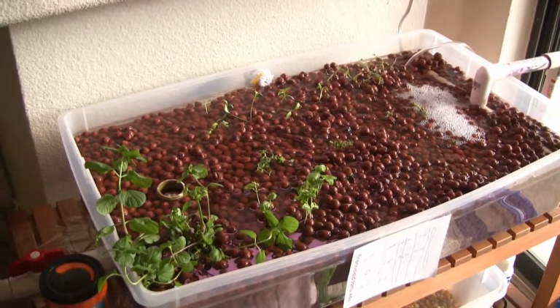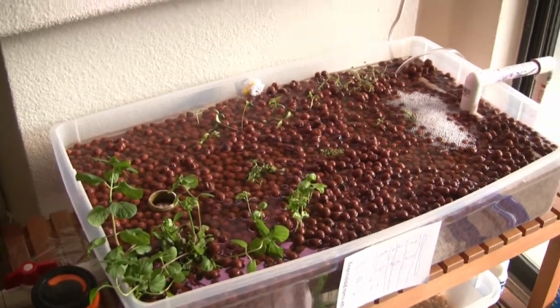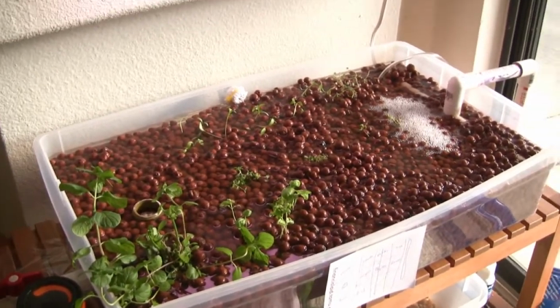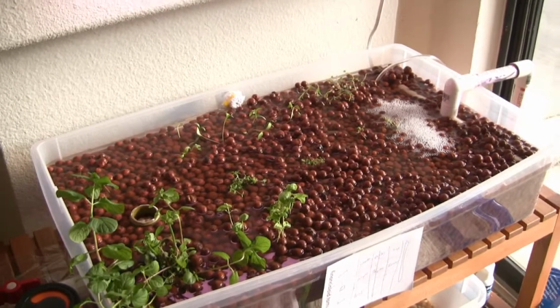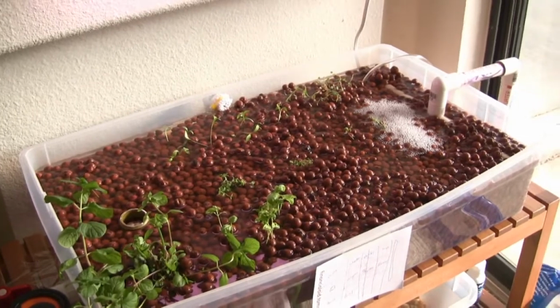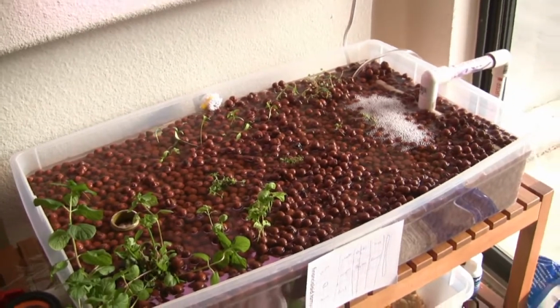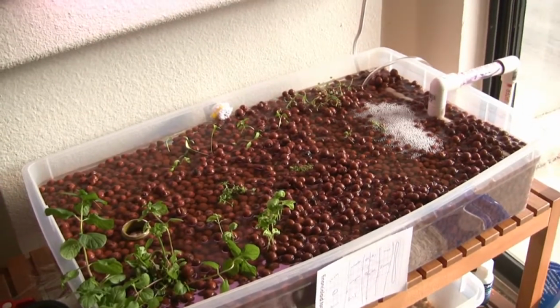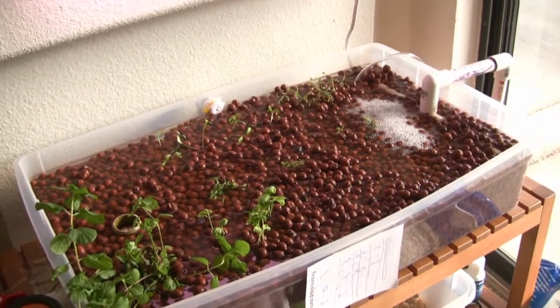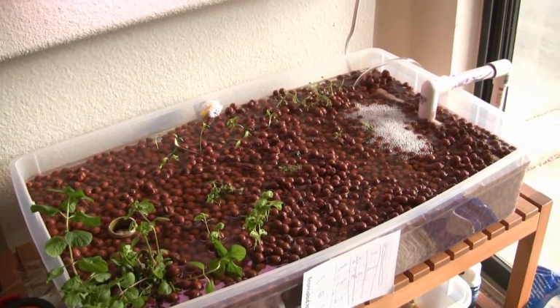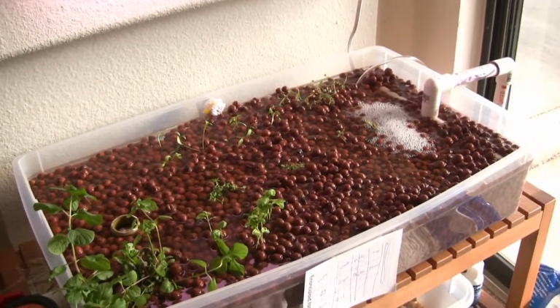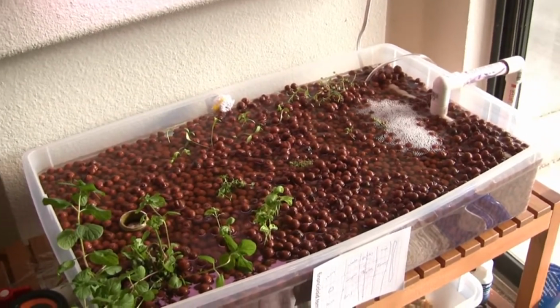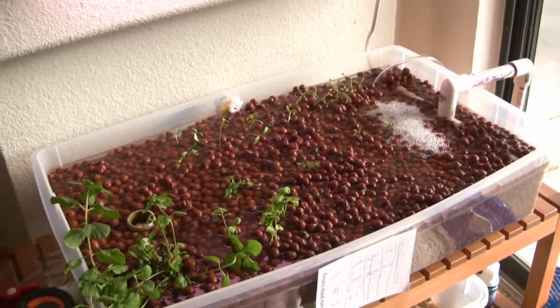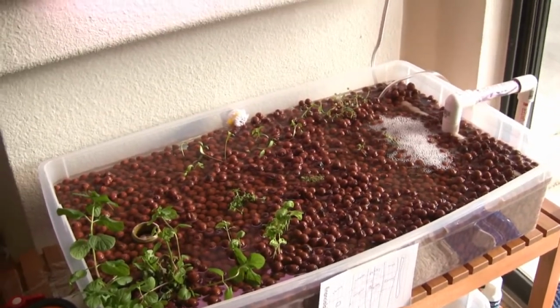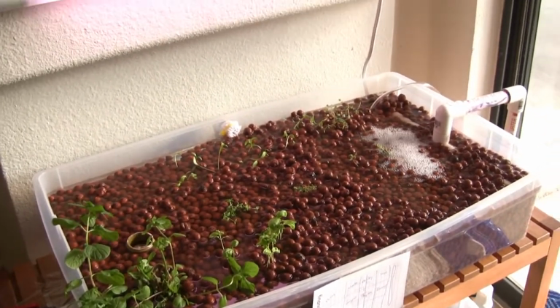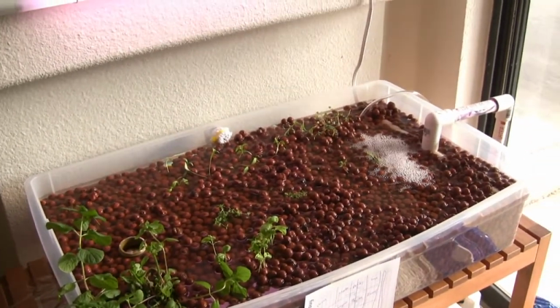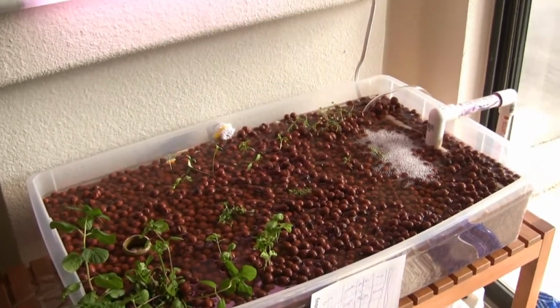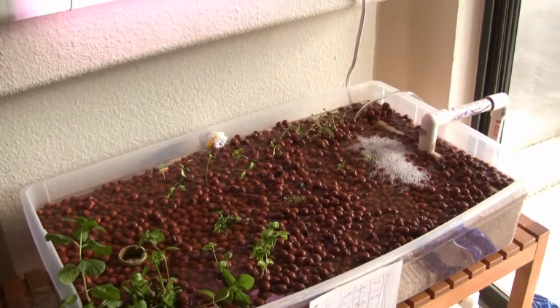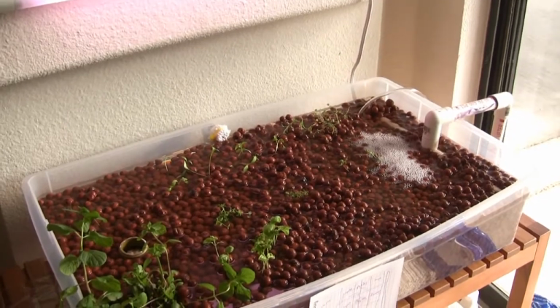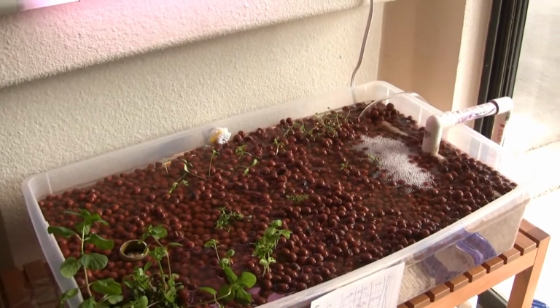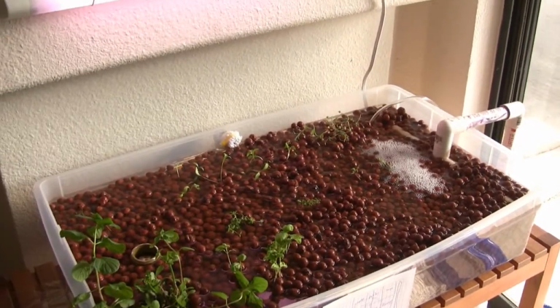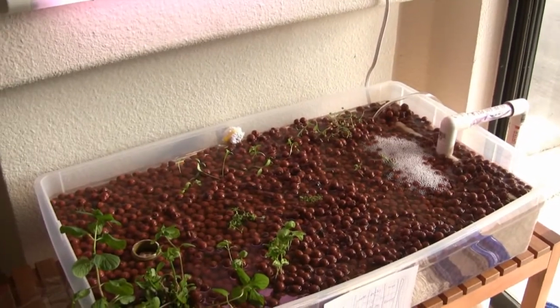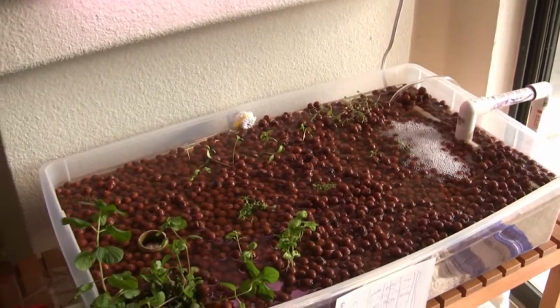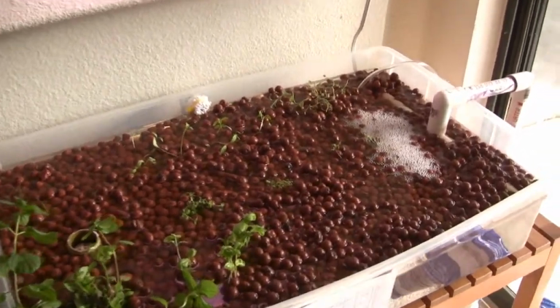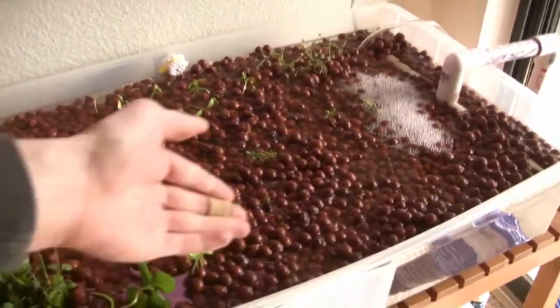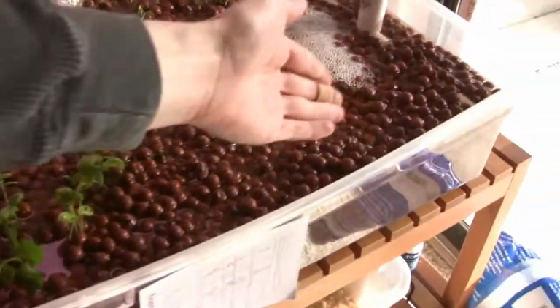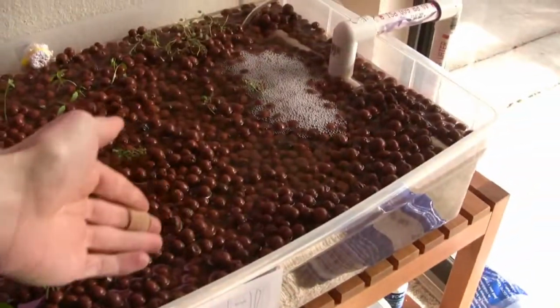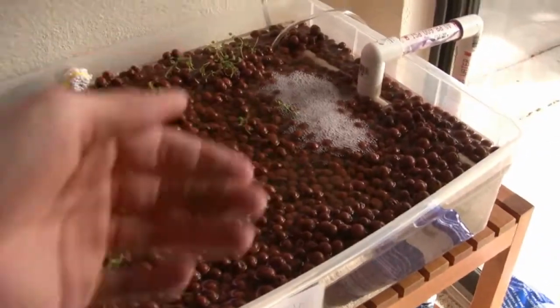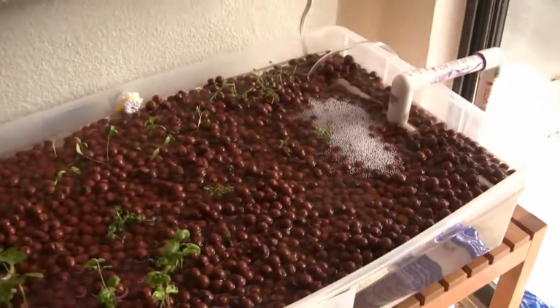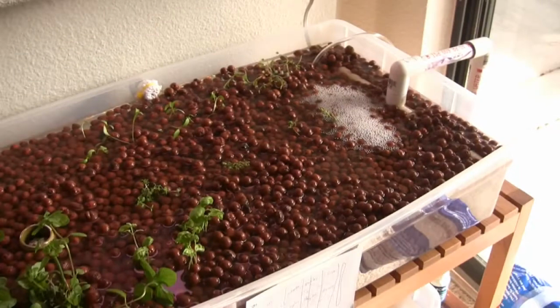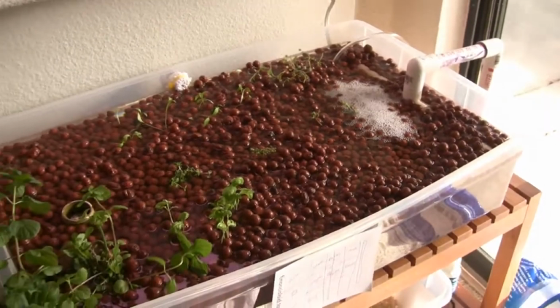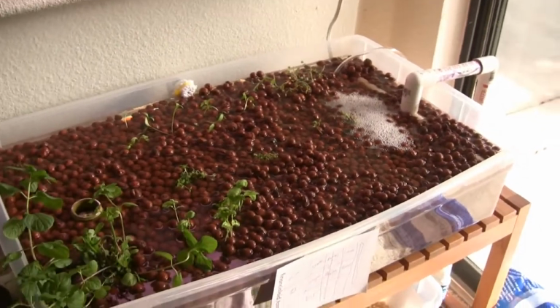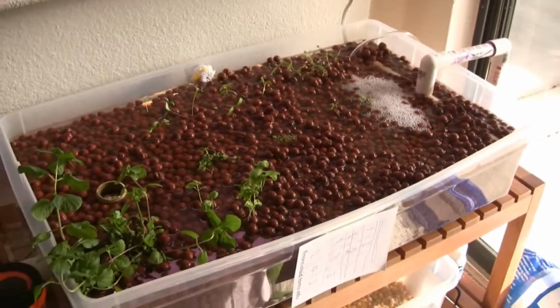It's mint, chives, cilantro, oregano, basil, parsley, sage, thyme, and rosemary that I have planted now. And I left a little room right here so that I can plant a couple more things if I decide to.